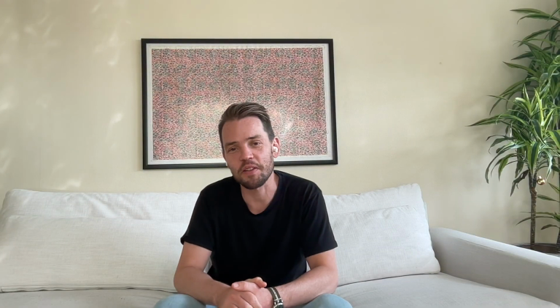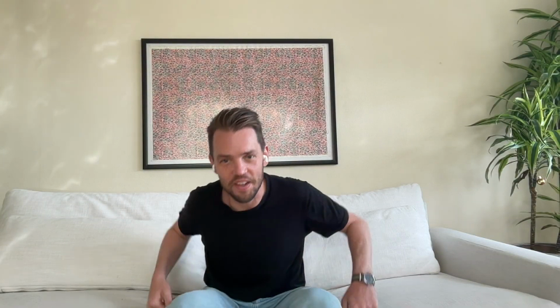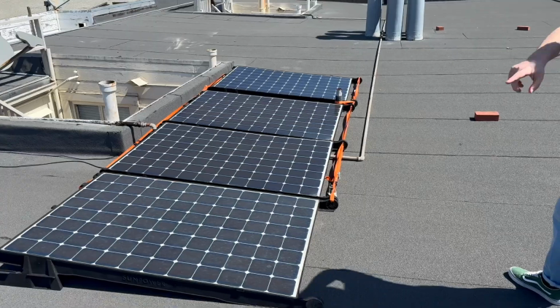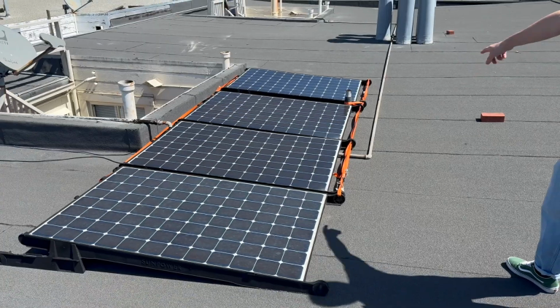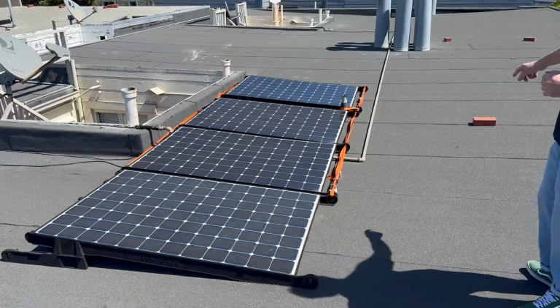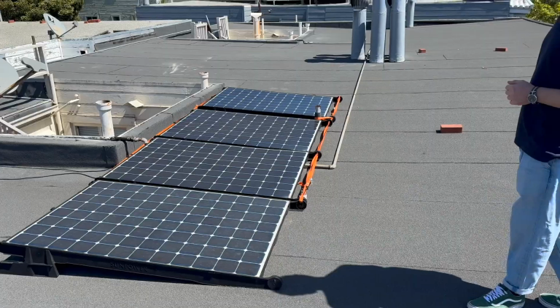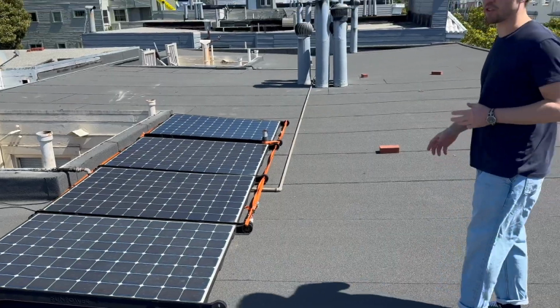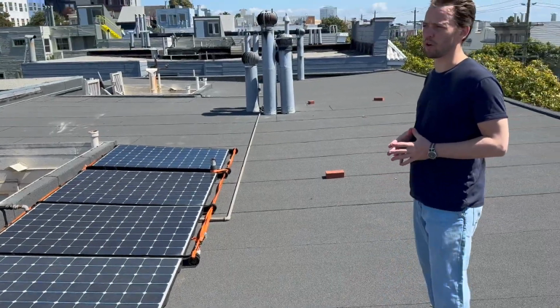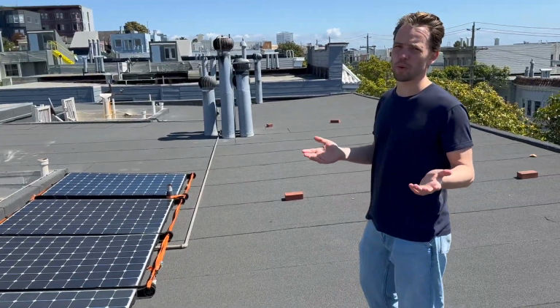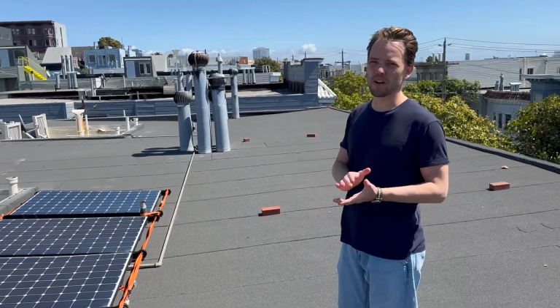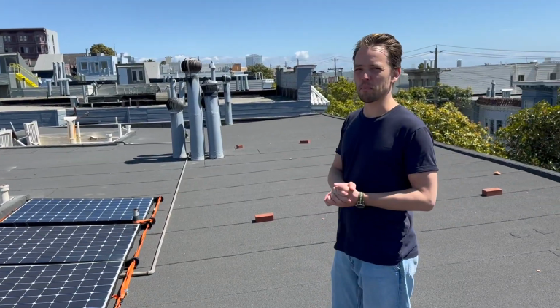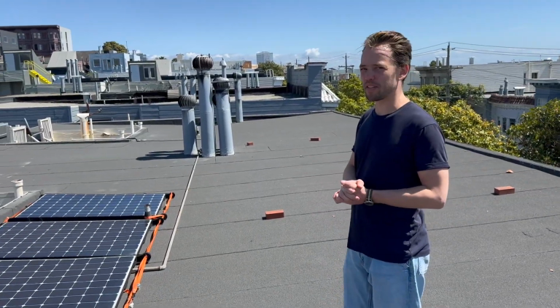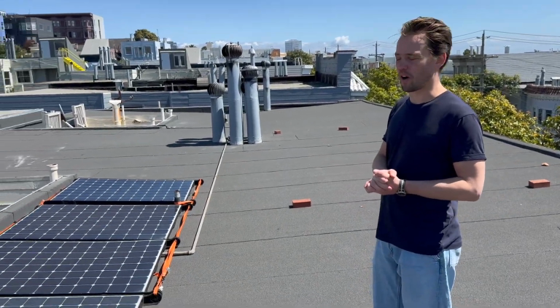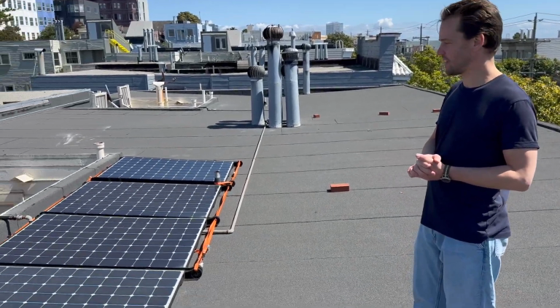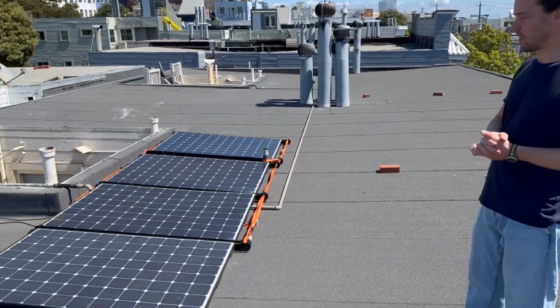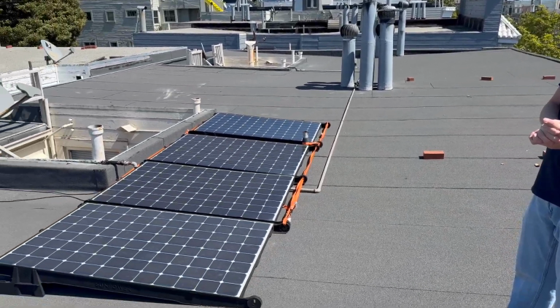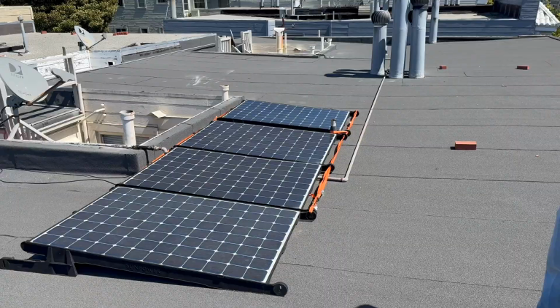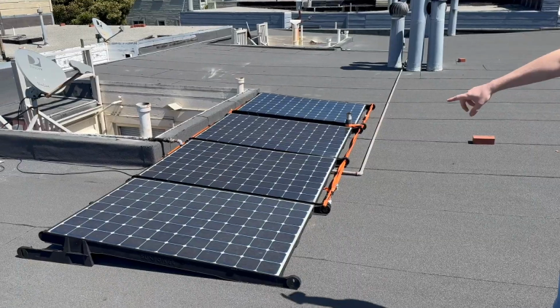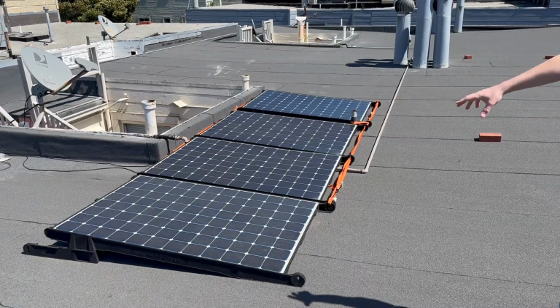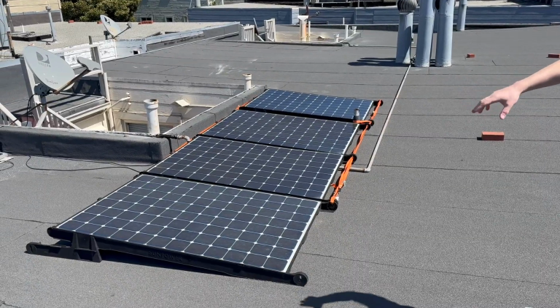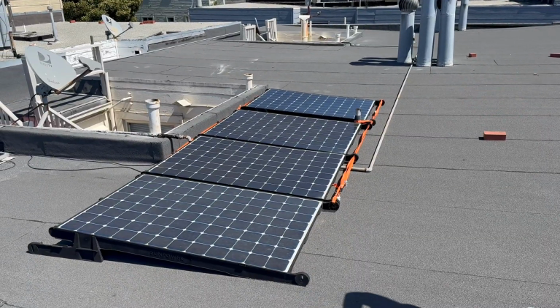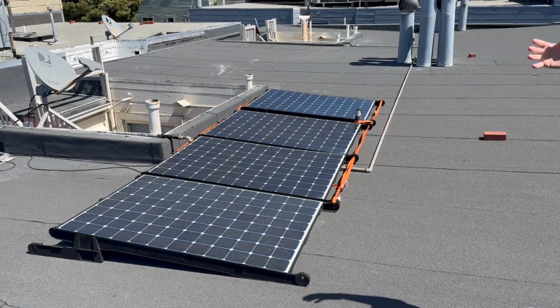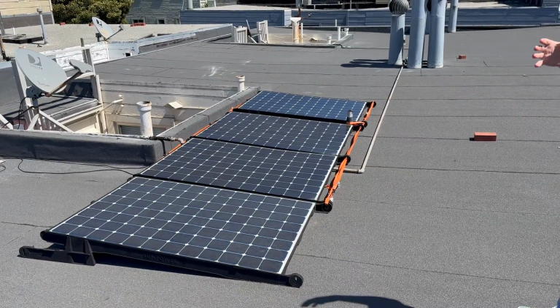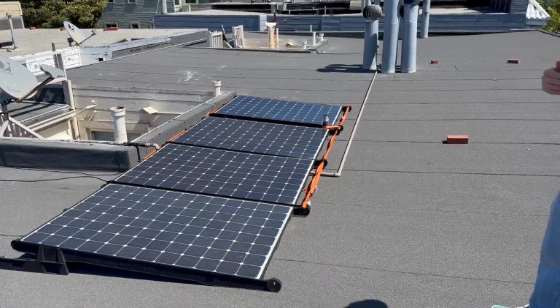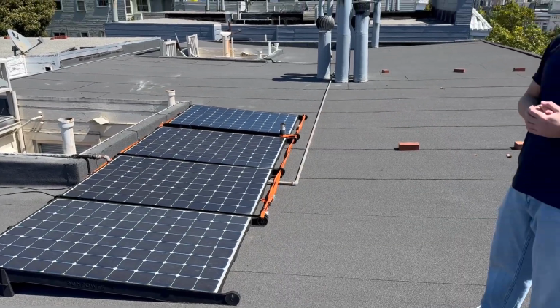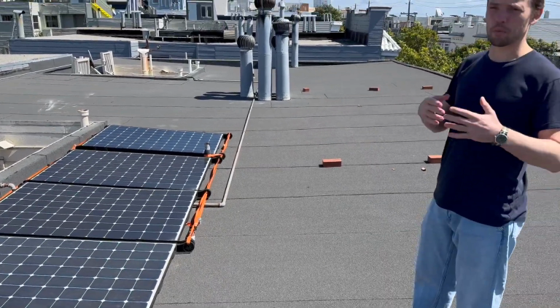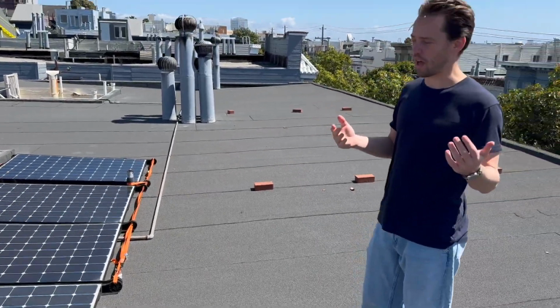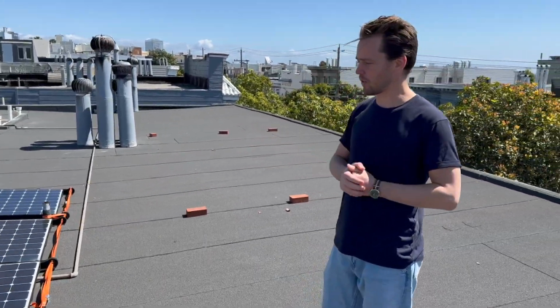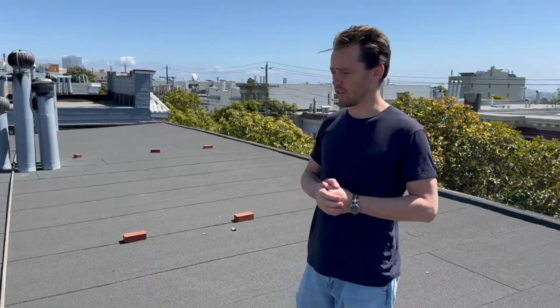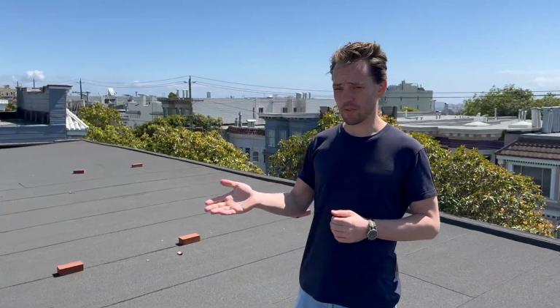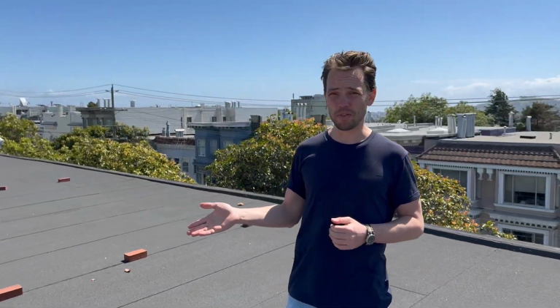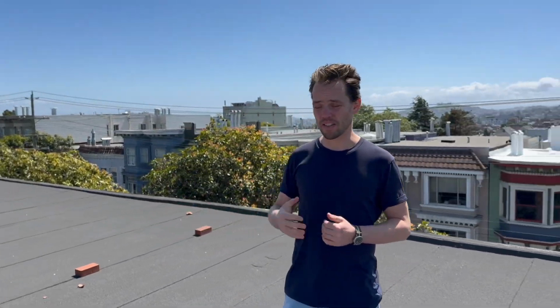Let's go check it out. These are four 300-watt or 320-watt SunPower T5s. The cool thing is, I got these second-hand. I think they were originally on a Walmart, and they upgraded their panels, so I got these for $50 each.